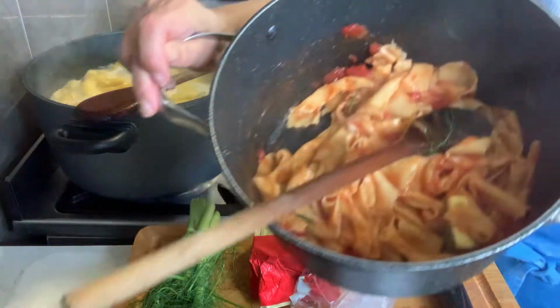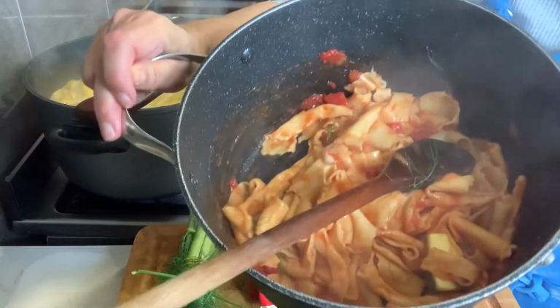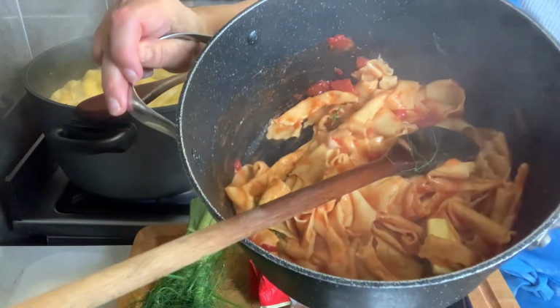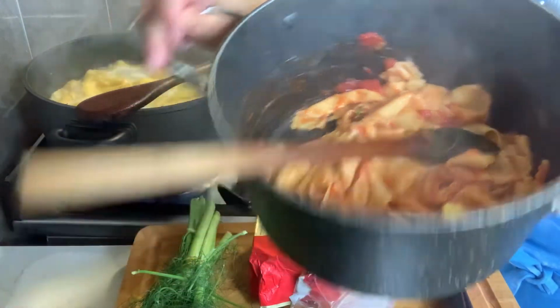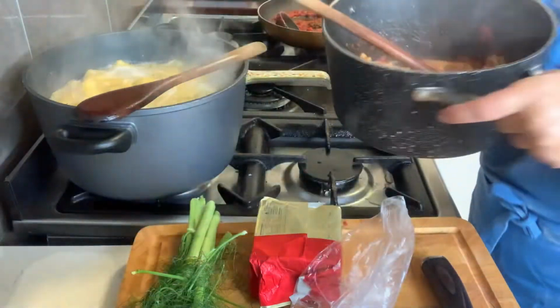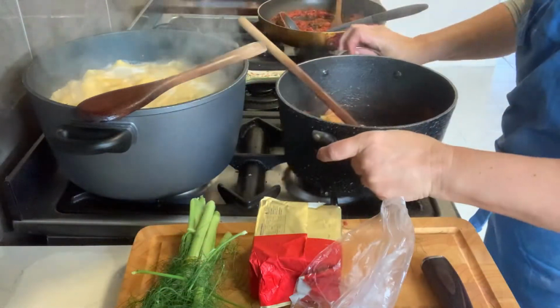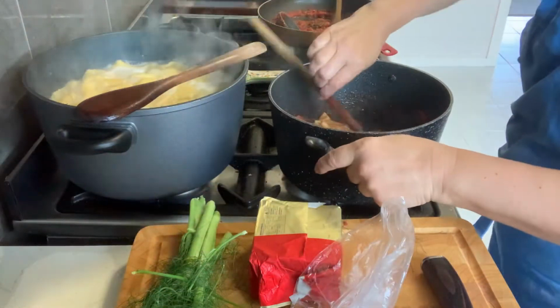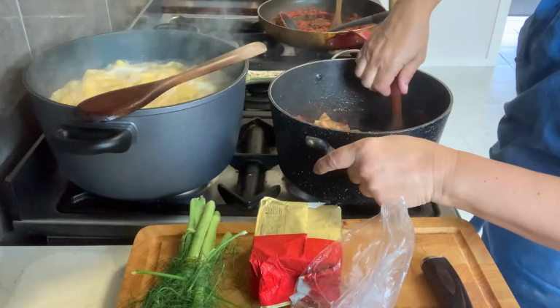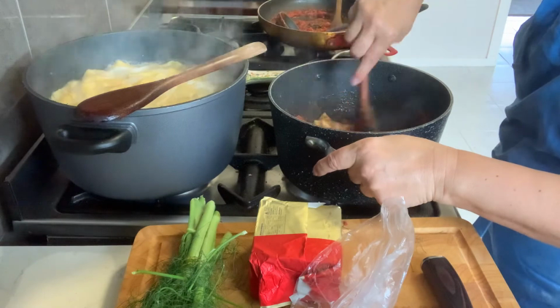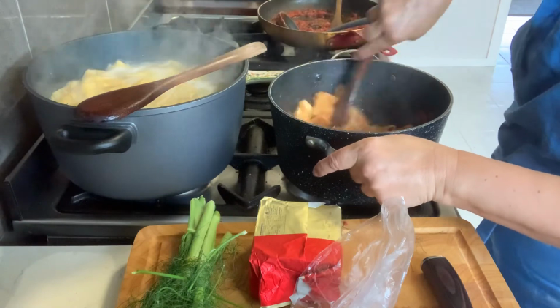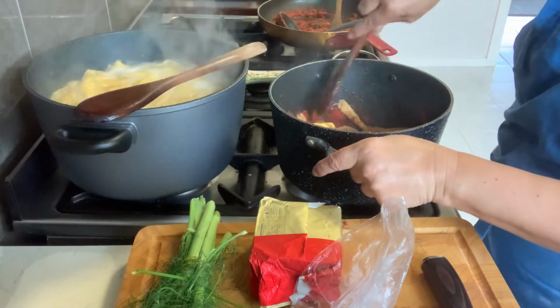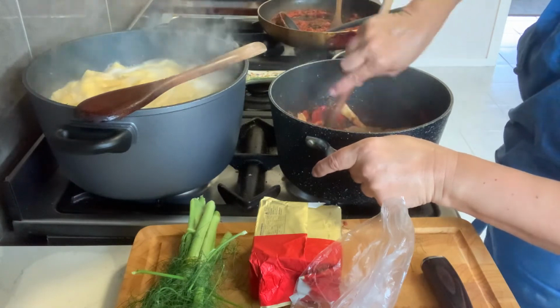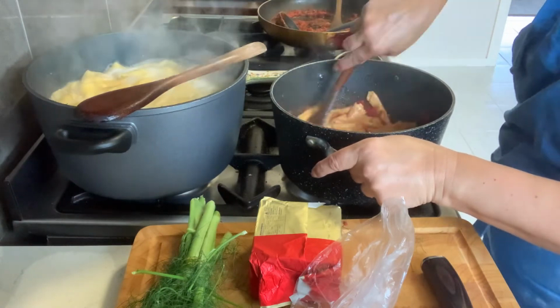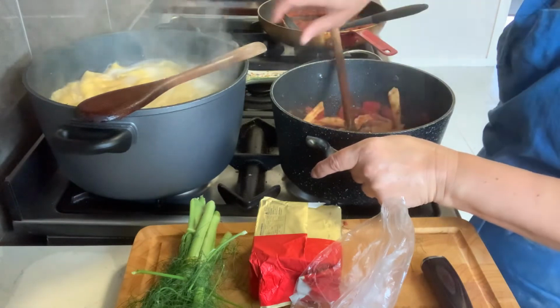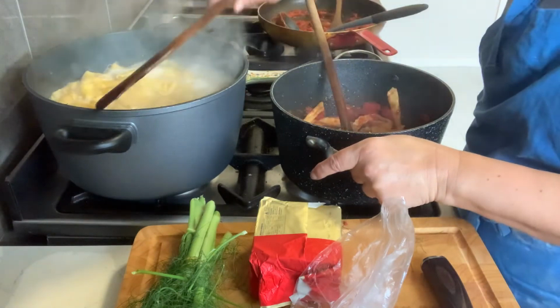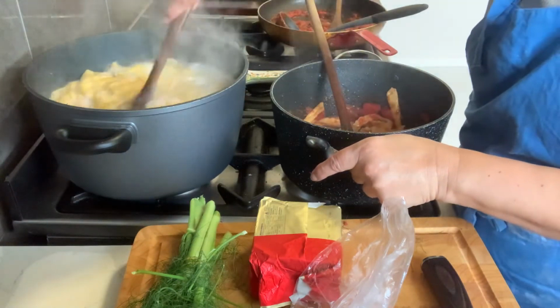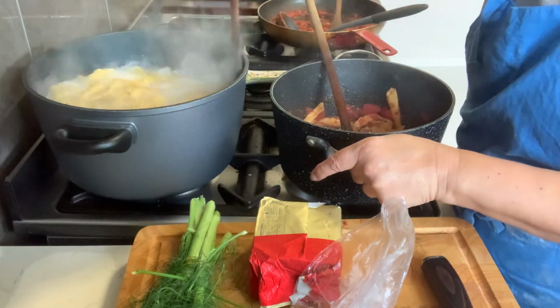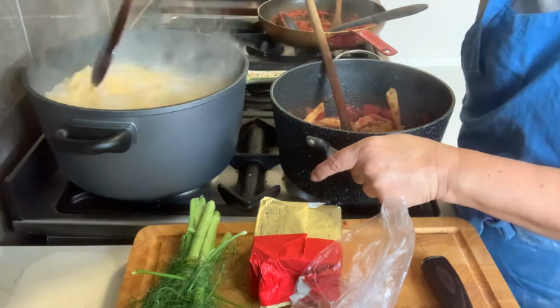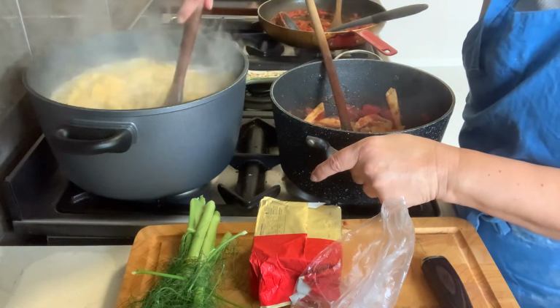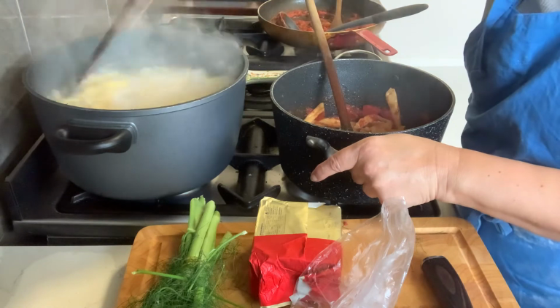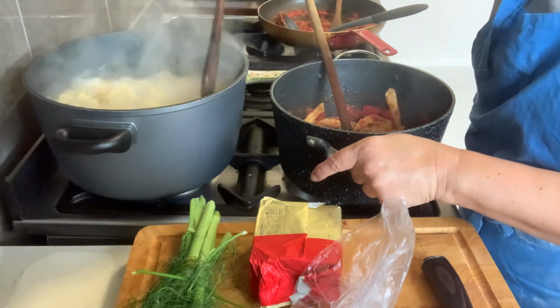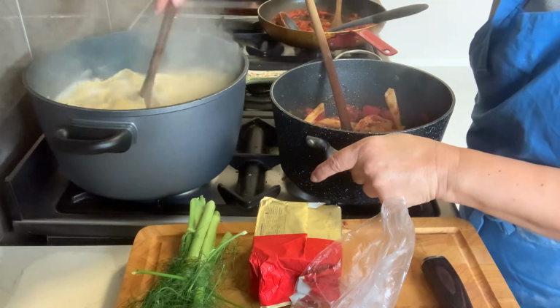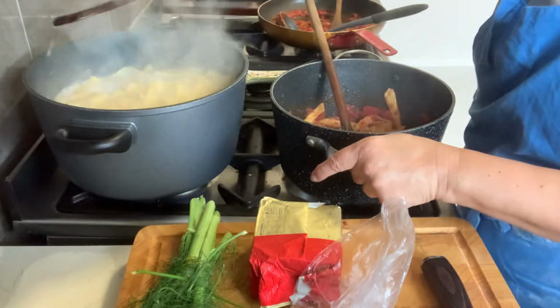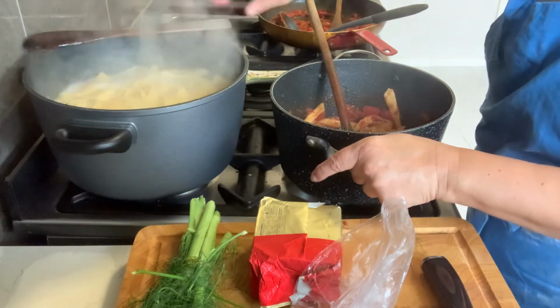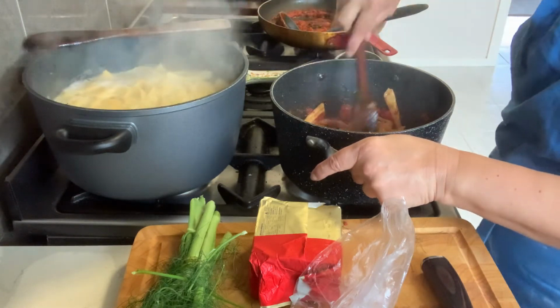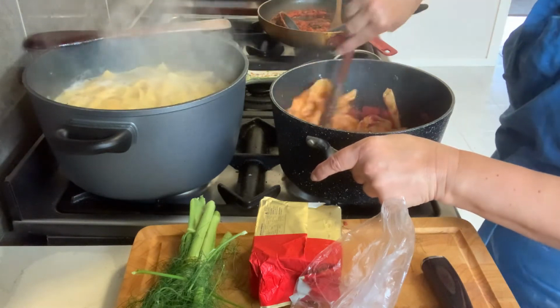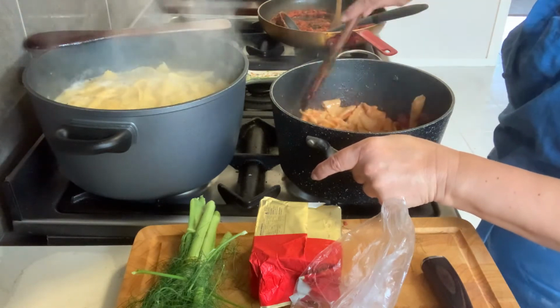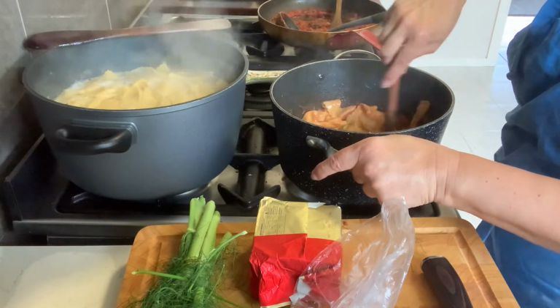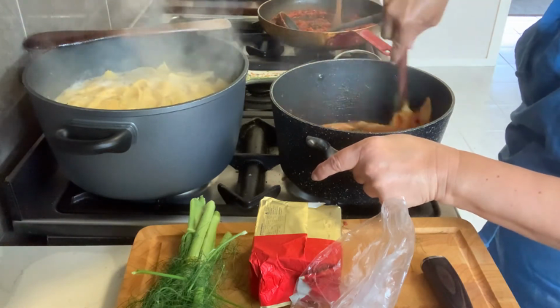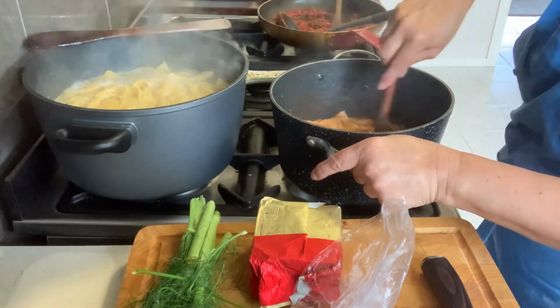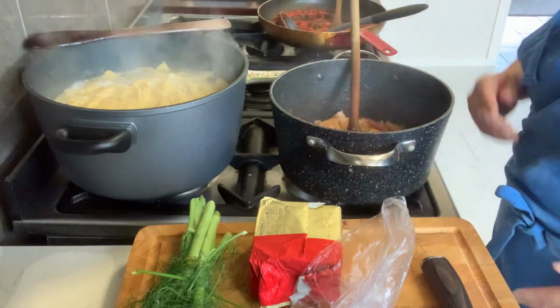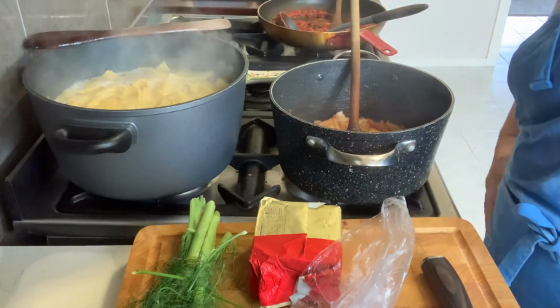Have a look at that — oh, absolutely delicious. The texture is just phenomenal.